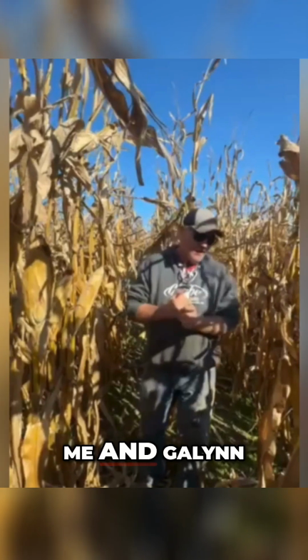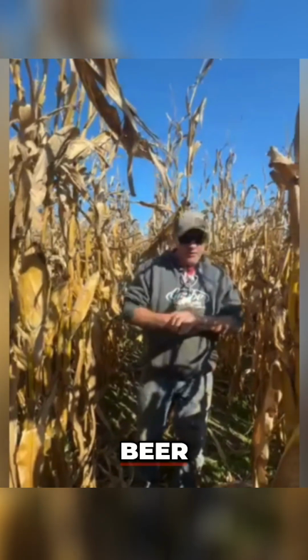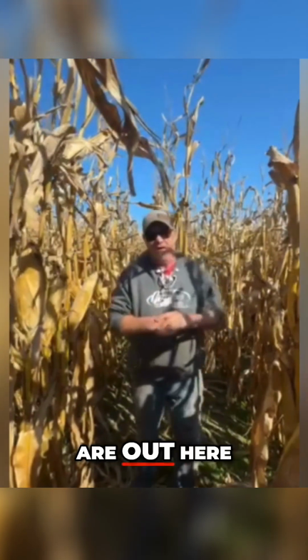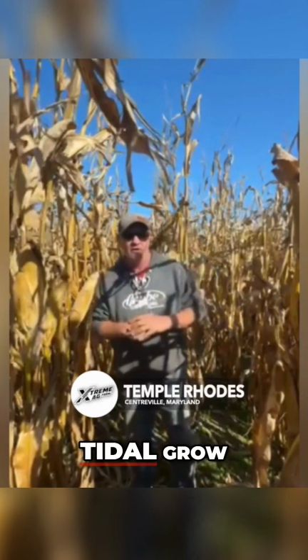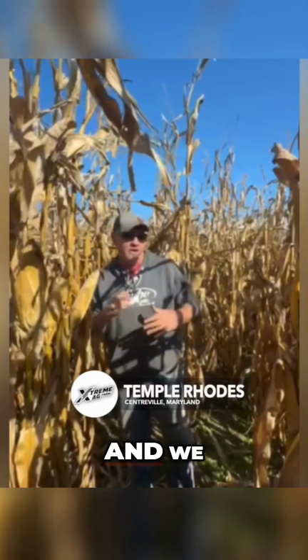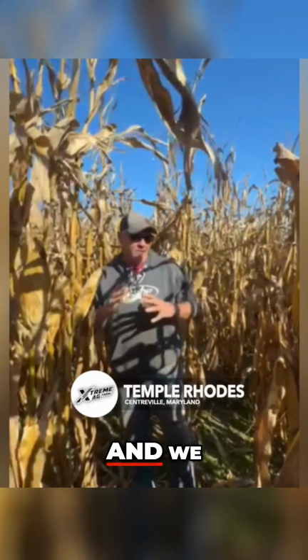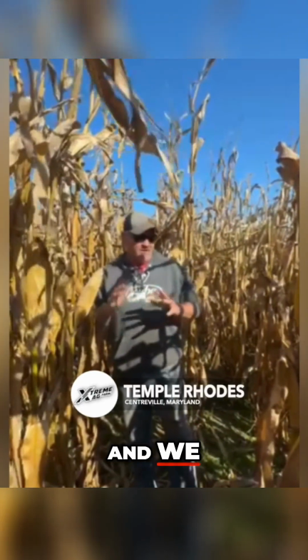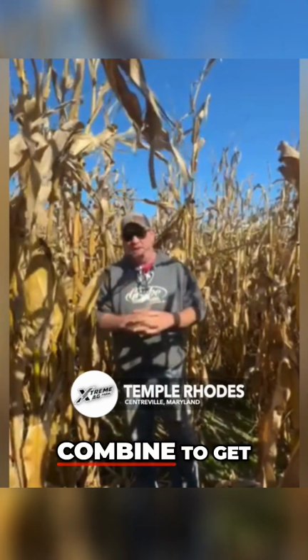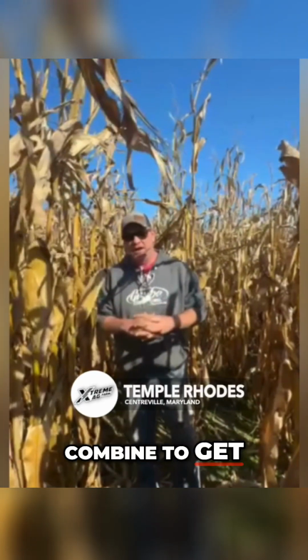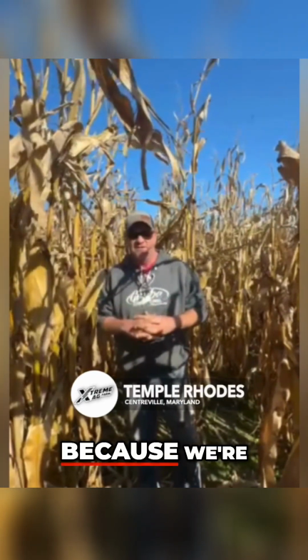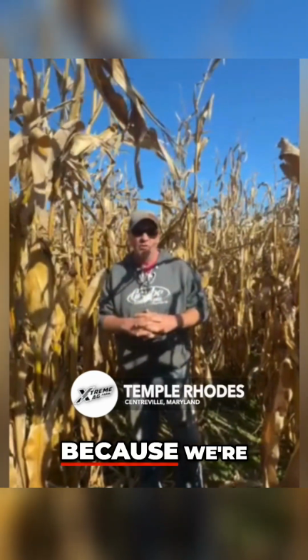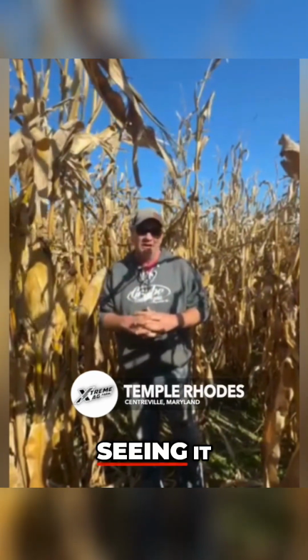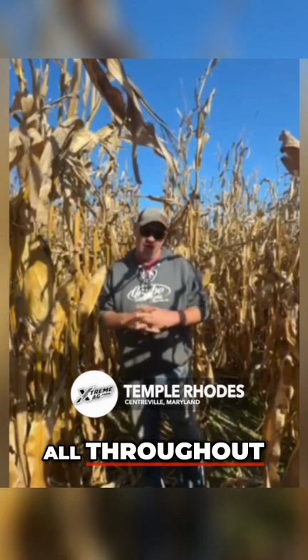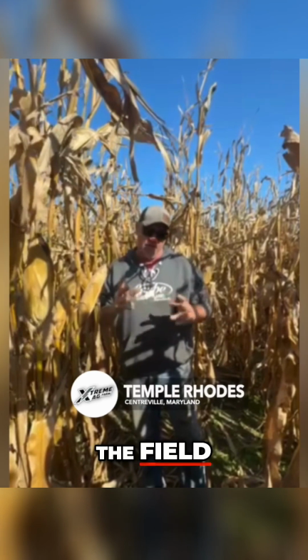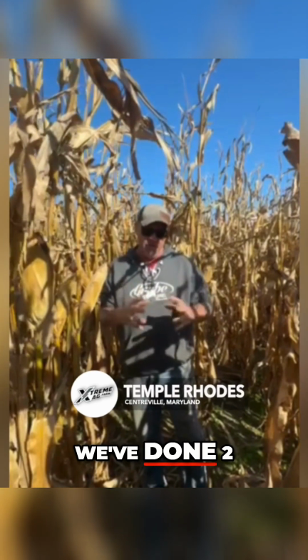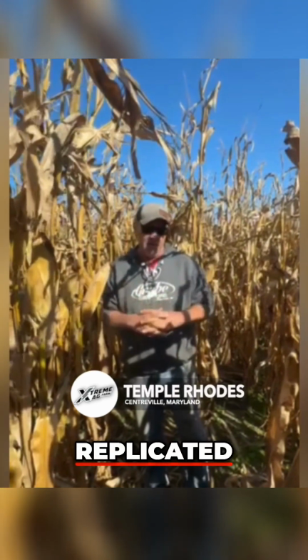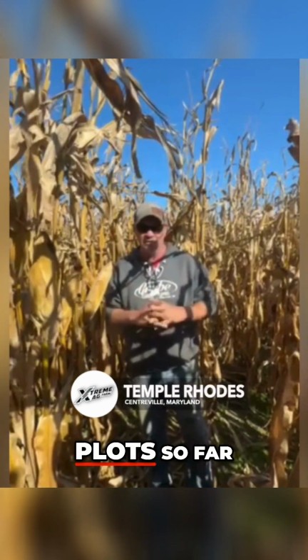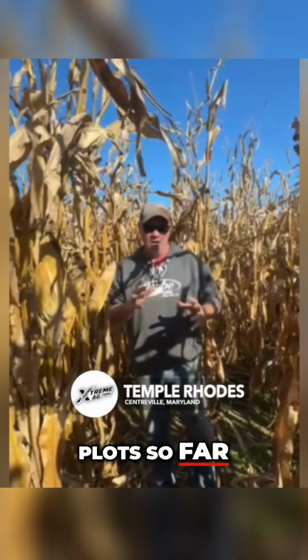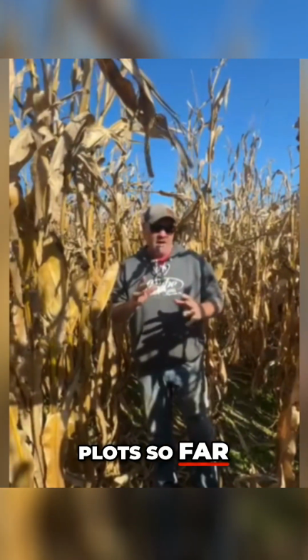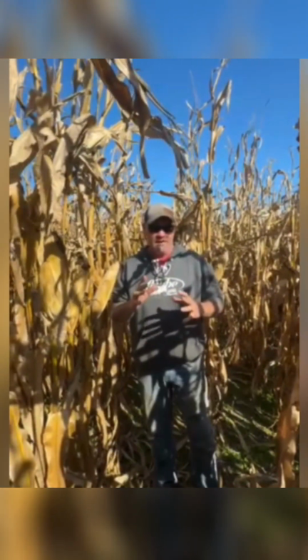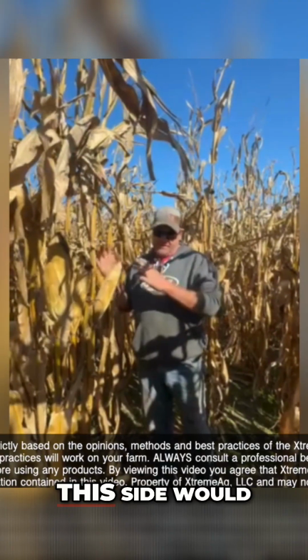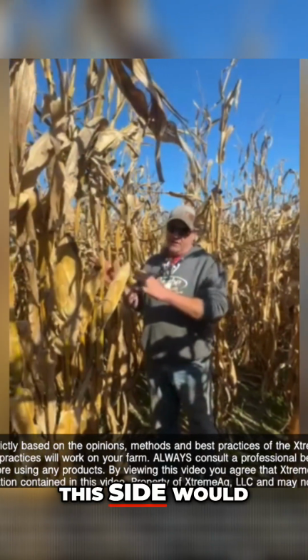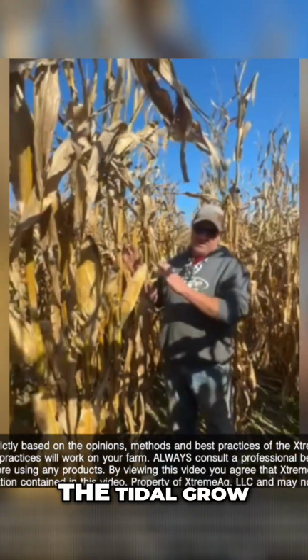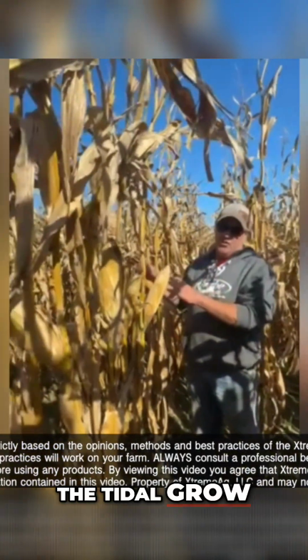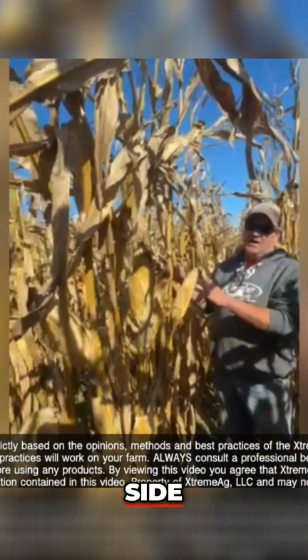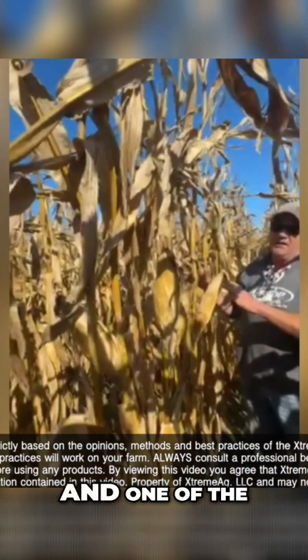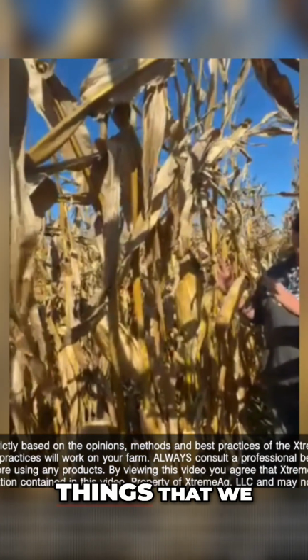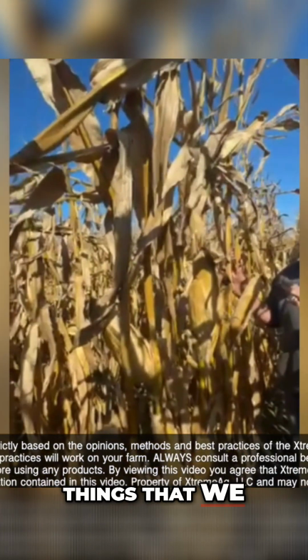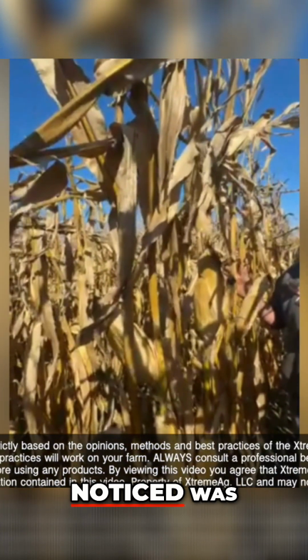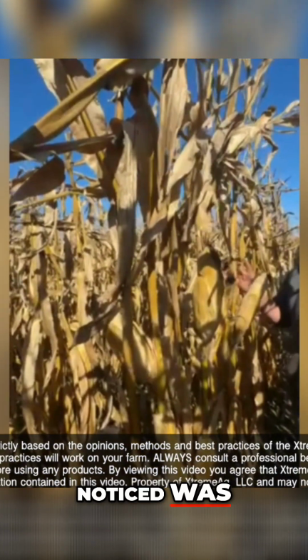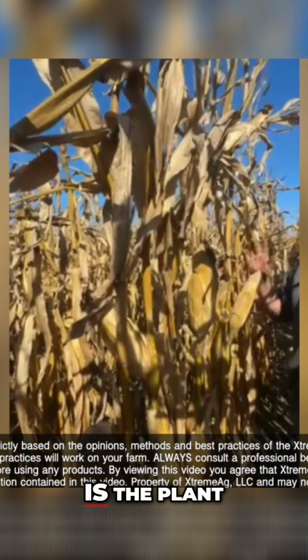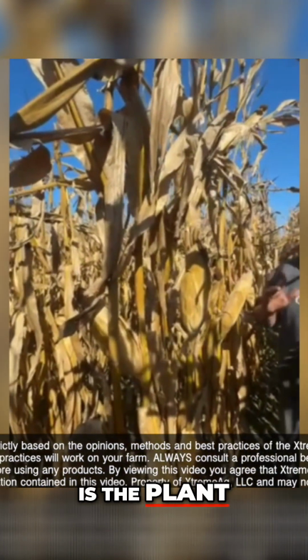Me and Gail and Beer are out here from Tidal Grow and we stopped the combine to get out because we're seeing it all throughout the field. We've done two replicated plots so far and this side would be the Tidal Grow side, and one of the things that we noticed was the plant health.